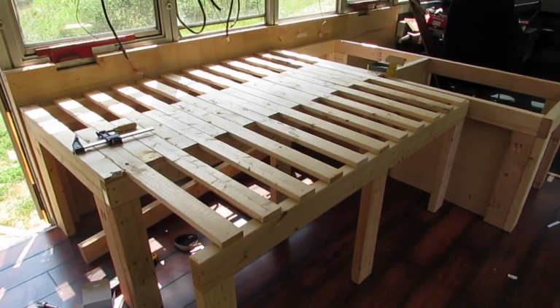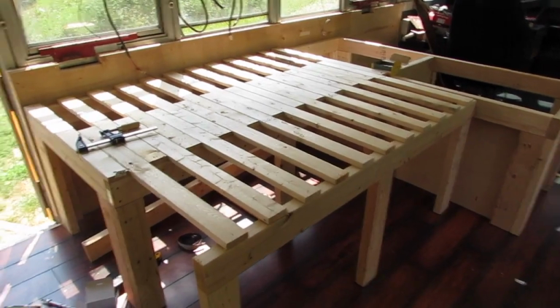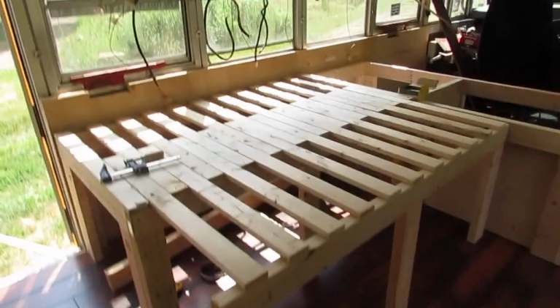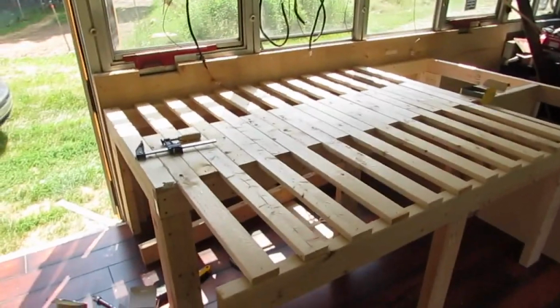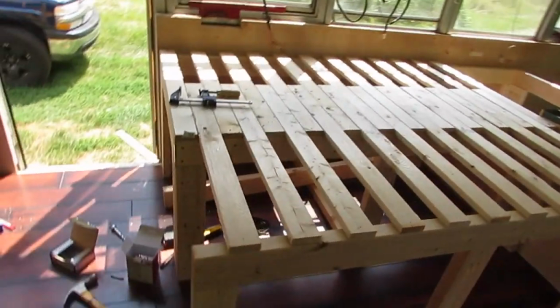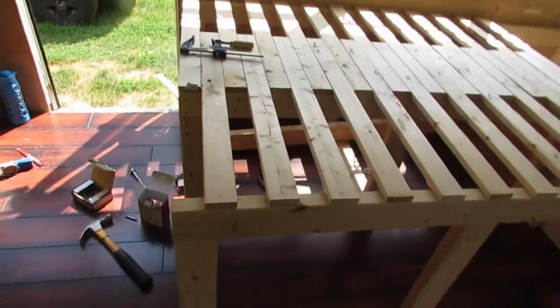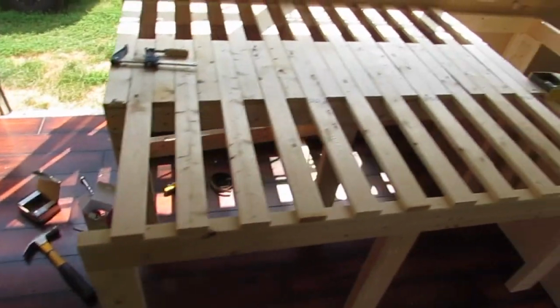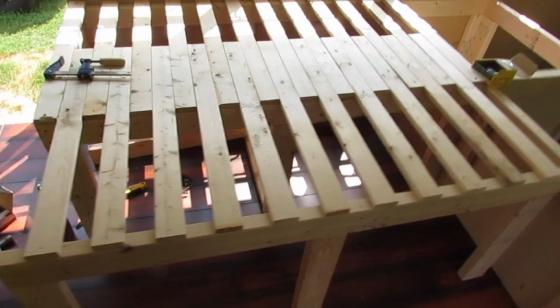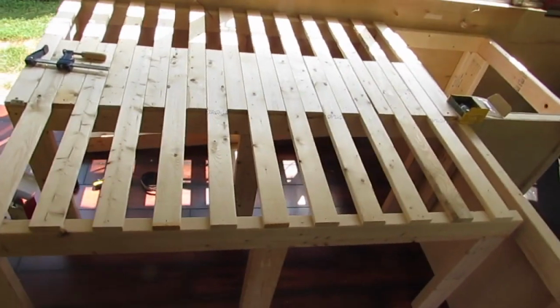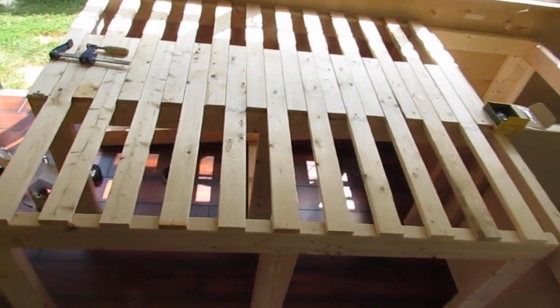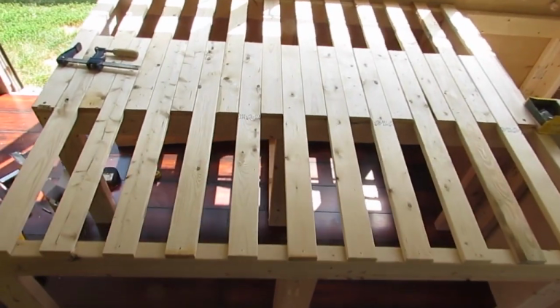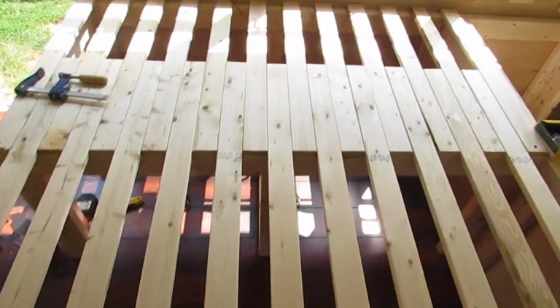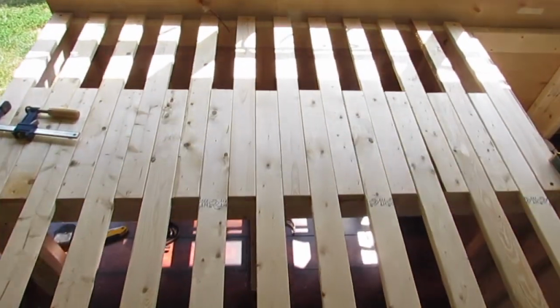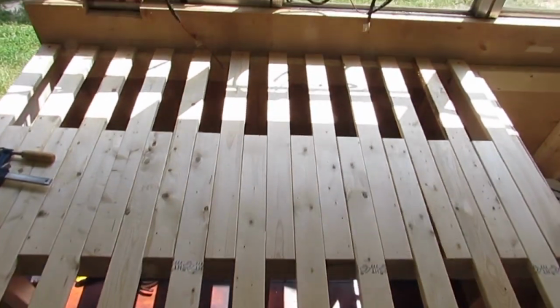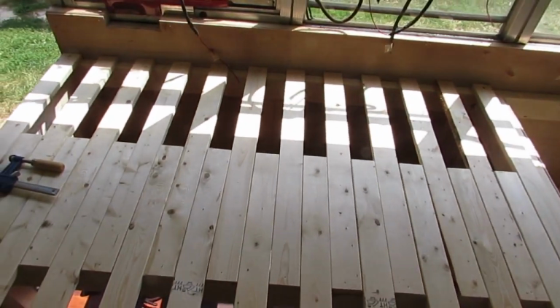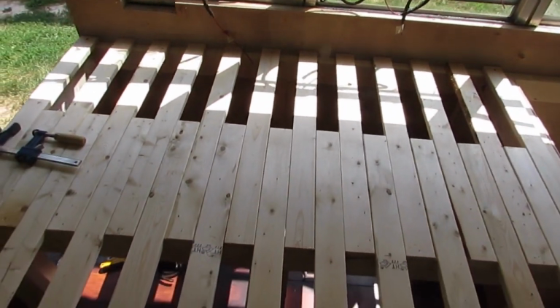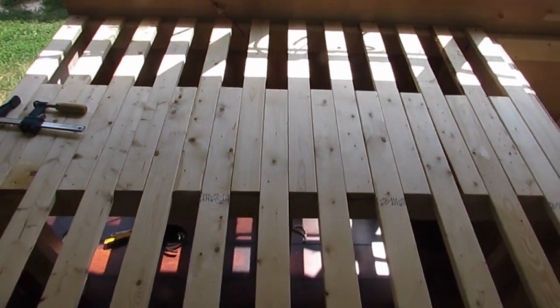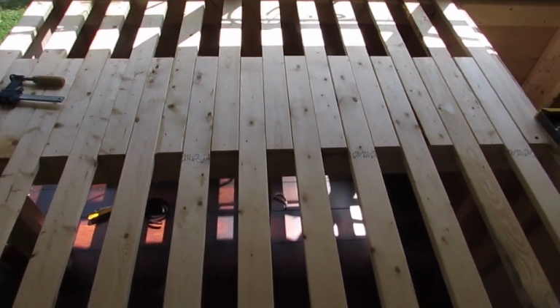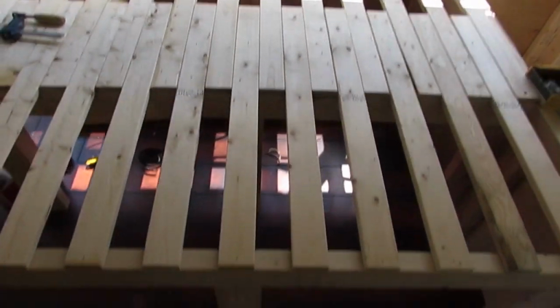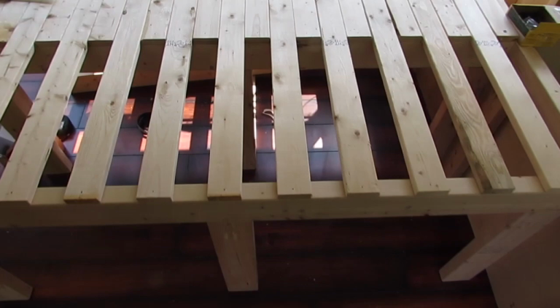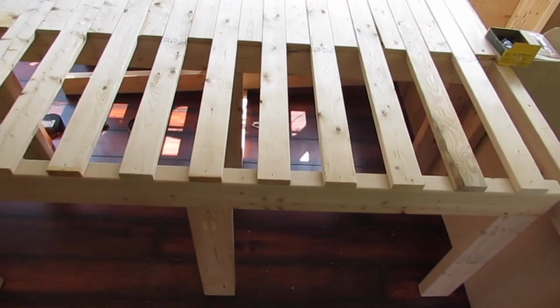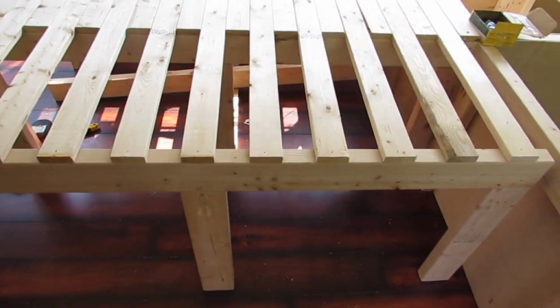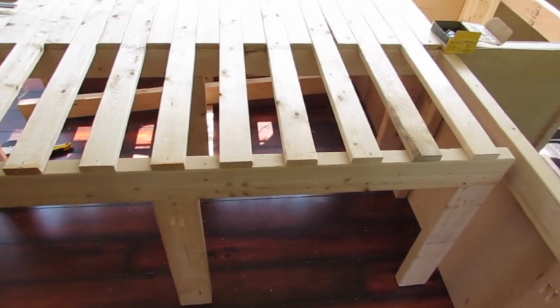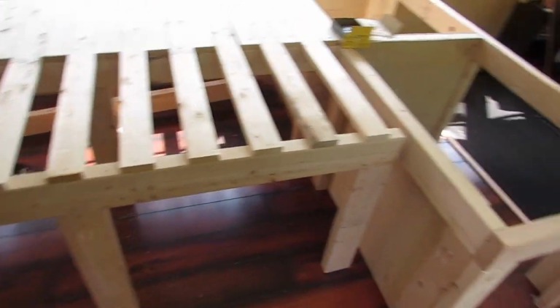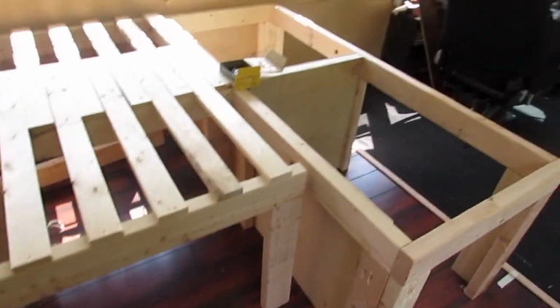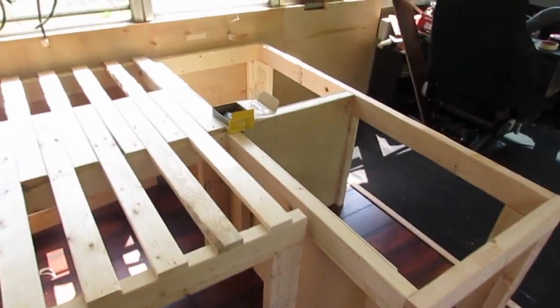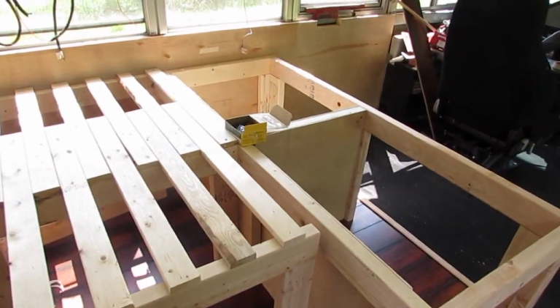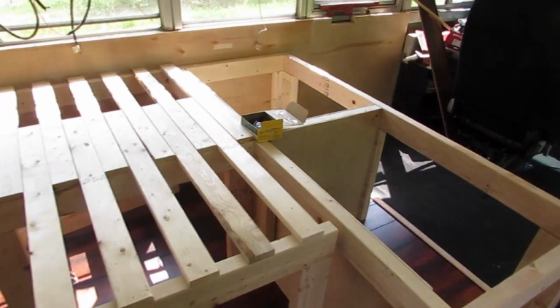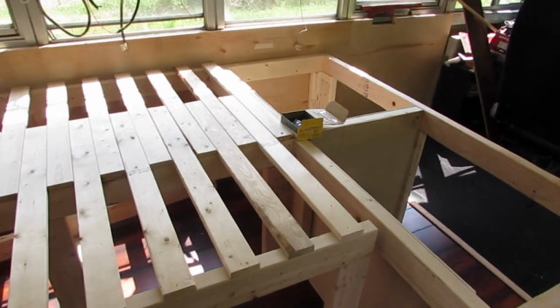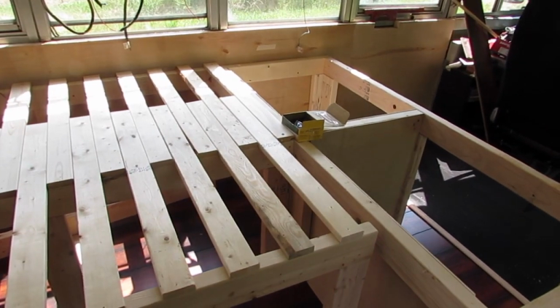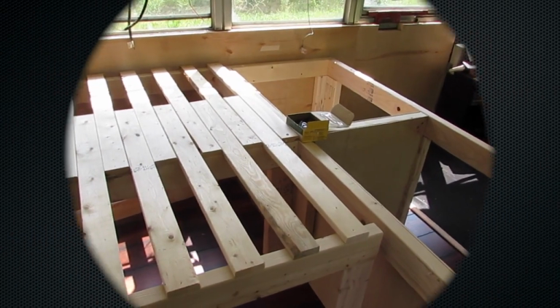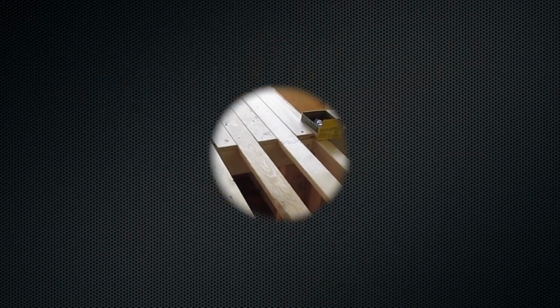Not quite finished, but we're getting there. This is so far what it looks like. Just have to attach the underboard and then the two lifting drawers.